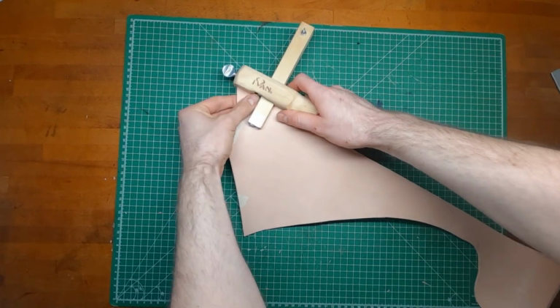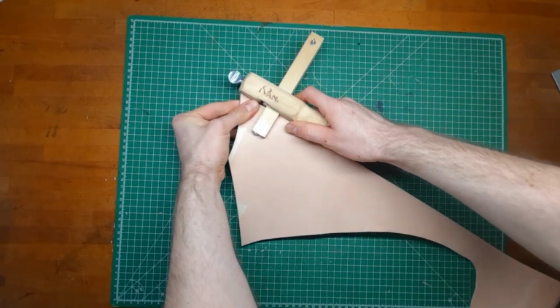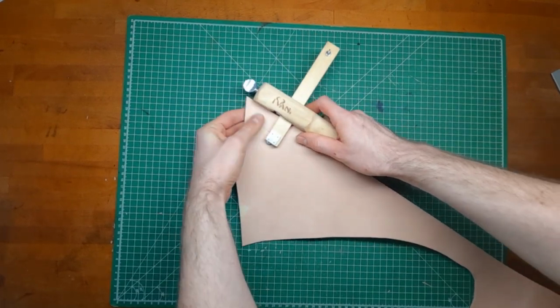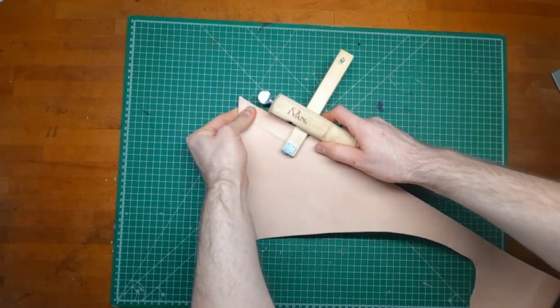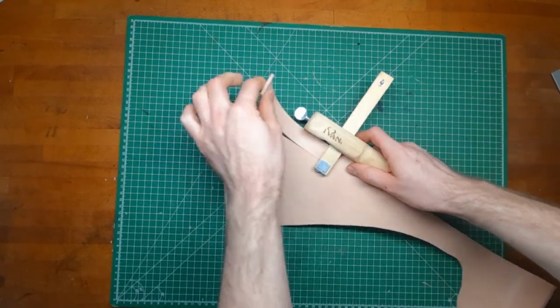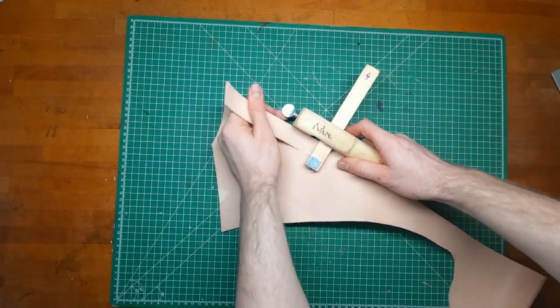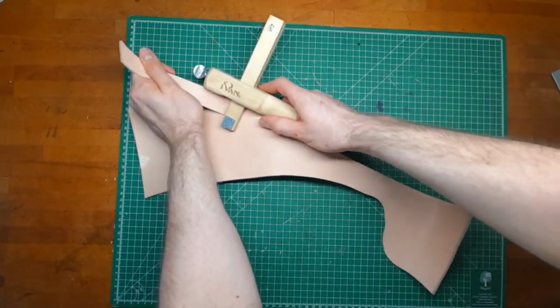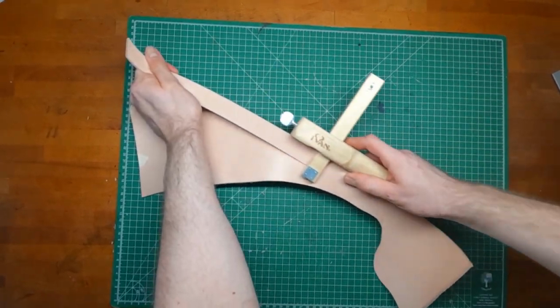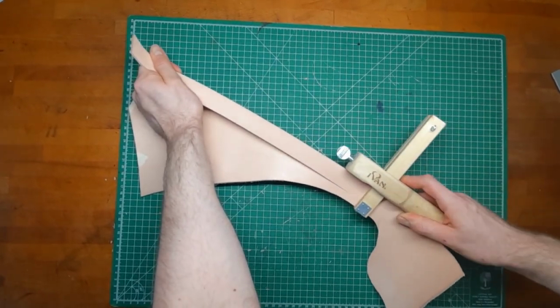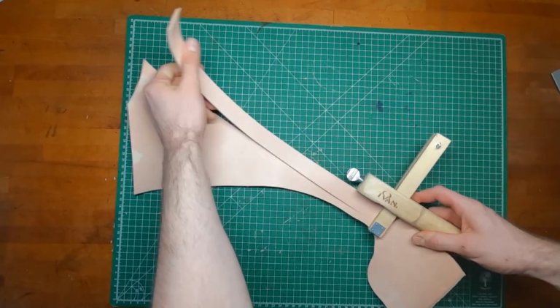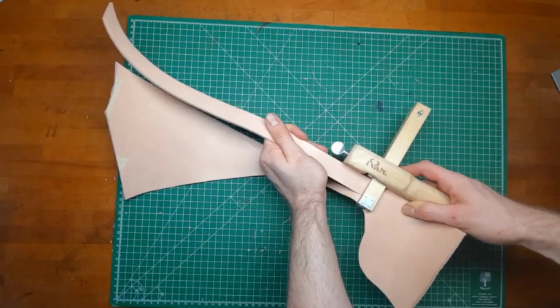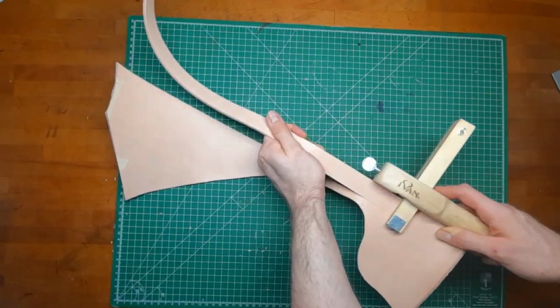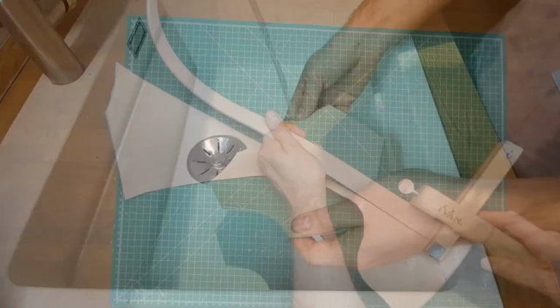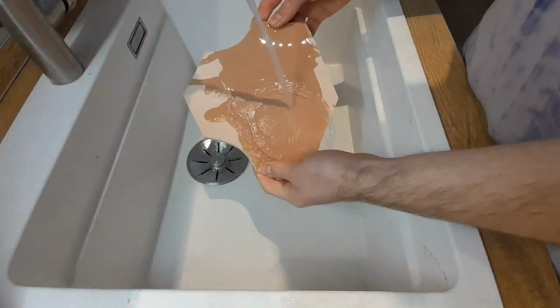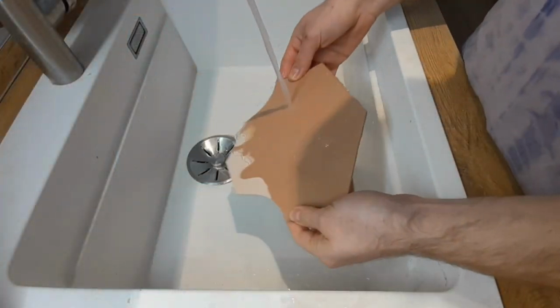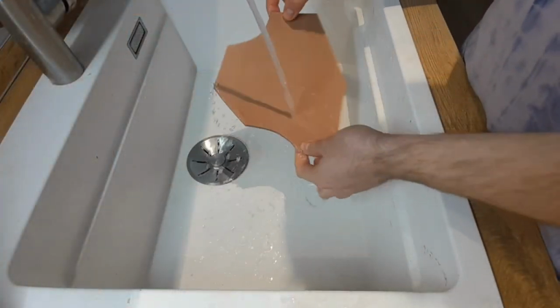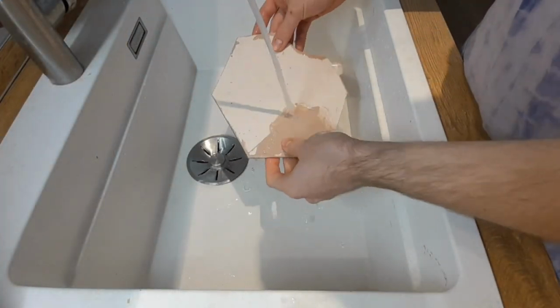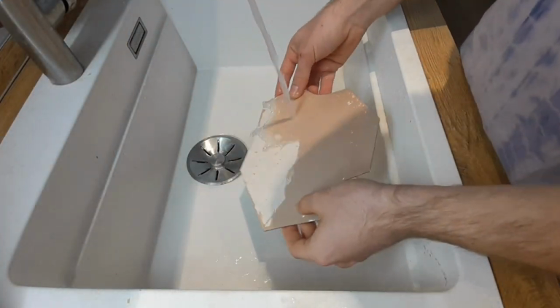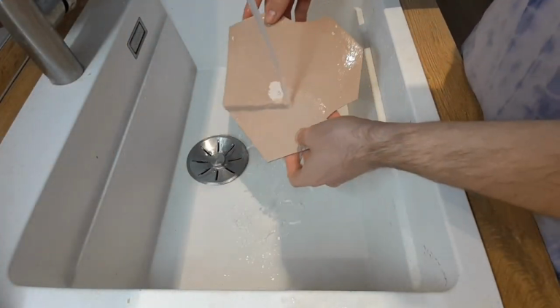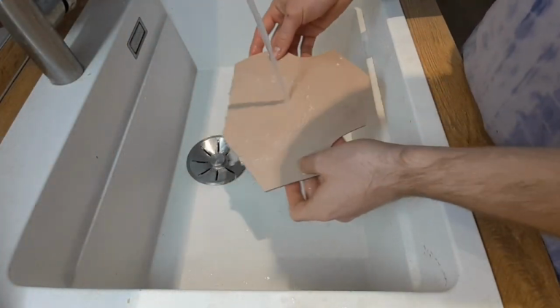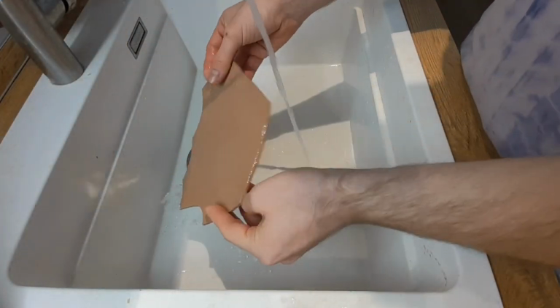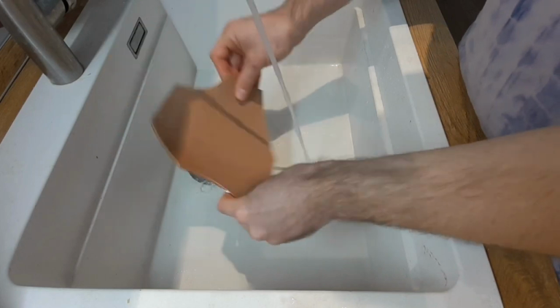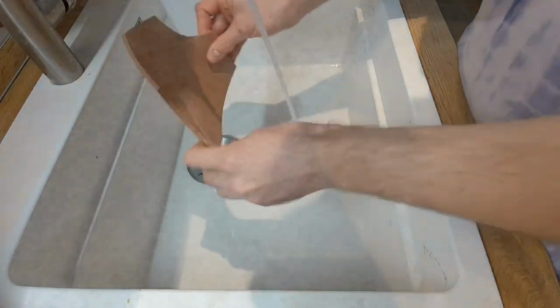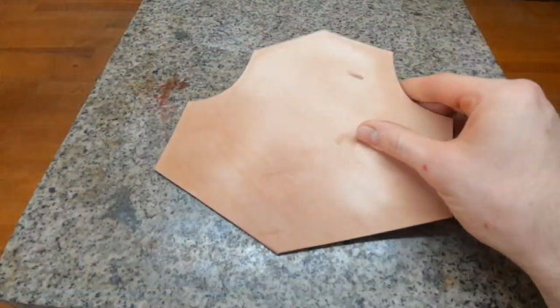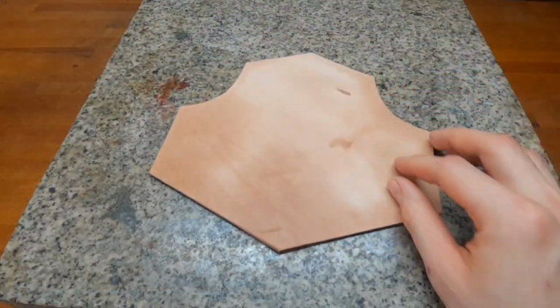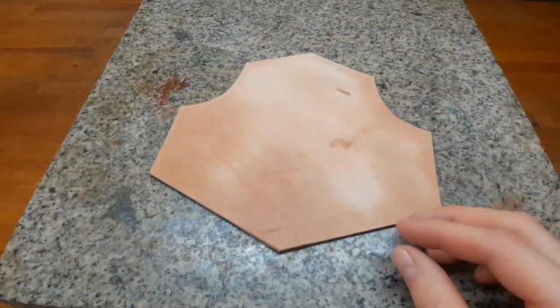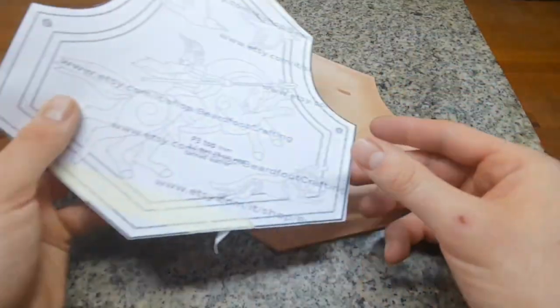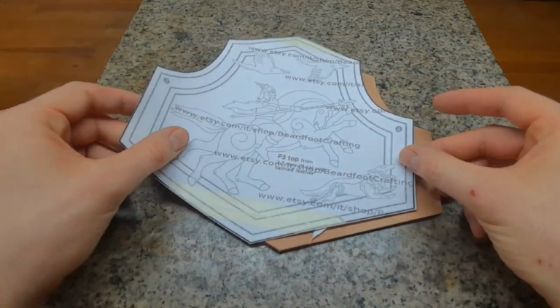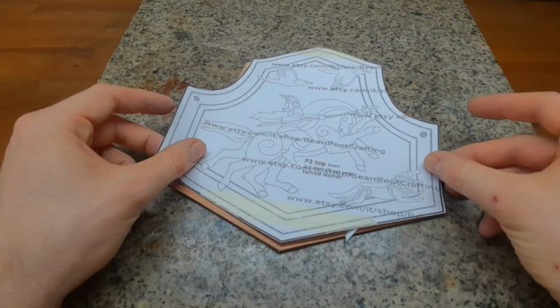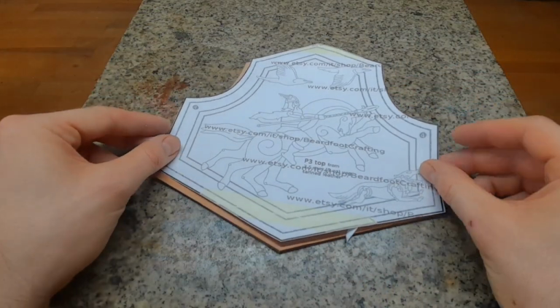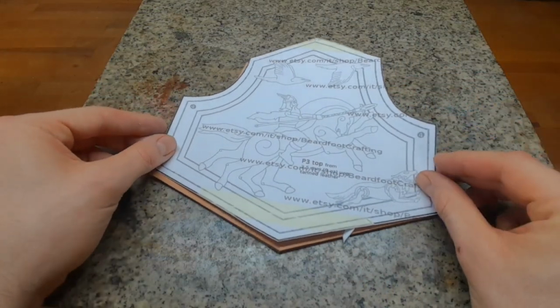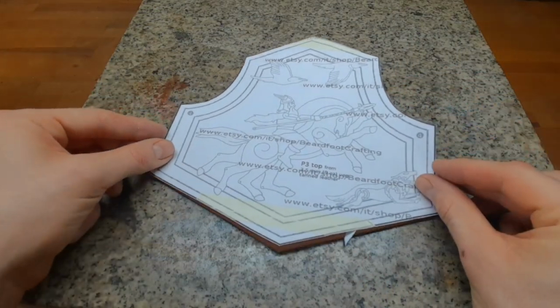In addition to the pieces on the pattern, we also need a strap for the attachment on the arm. Moisten your leather pieces from both sides, let it set for a few minutes and then transfer all the other lines from the pattern onto the leather.